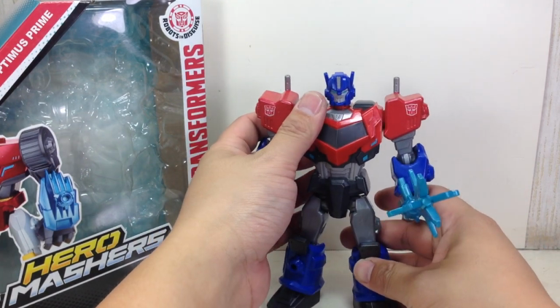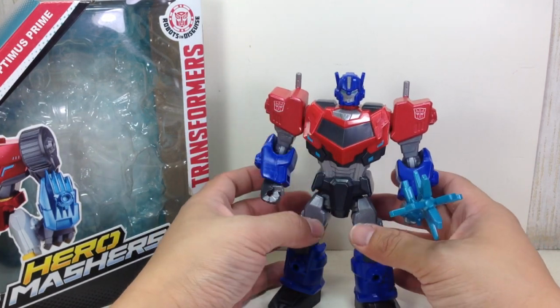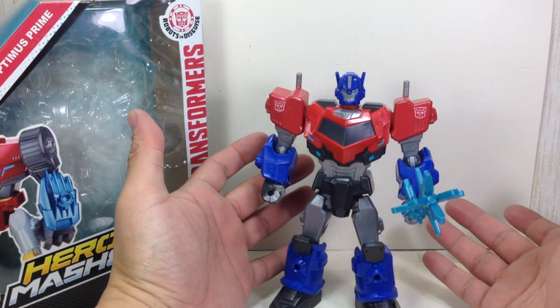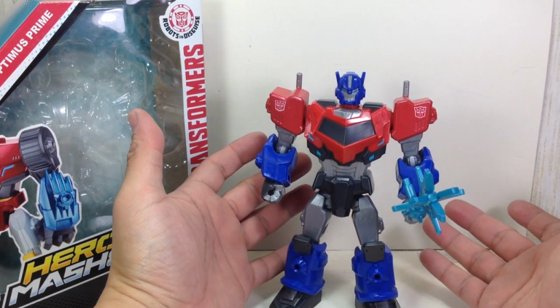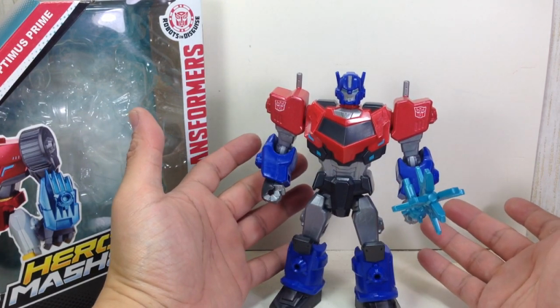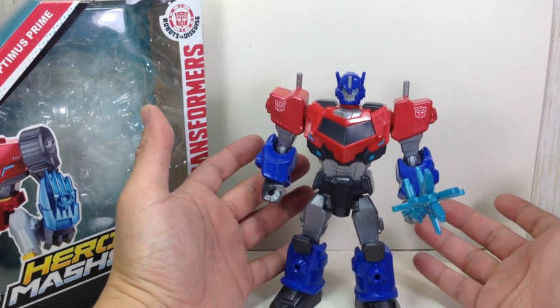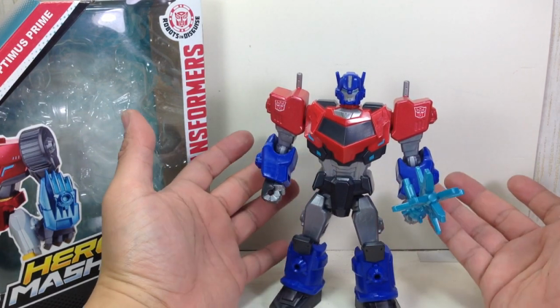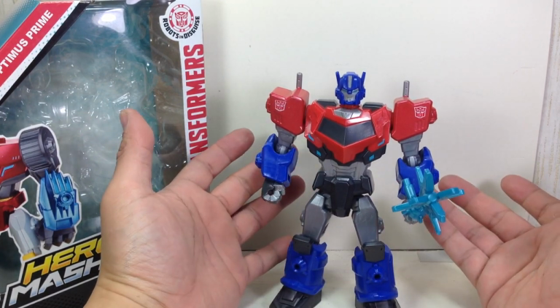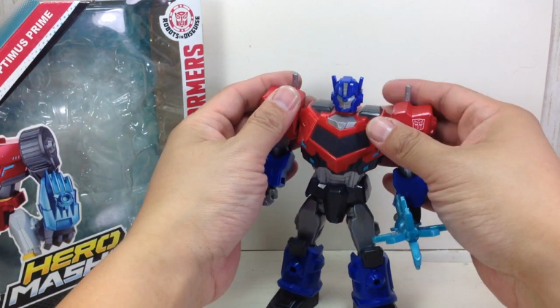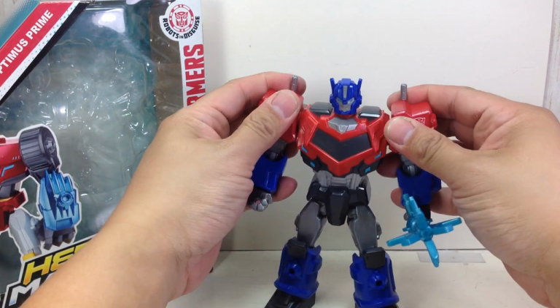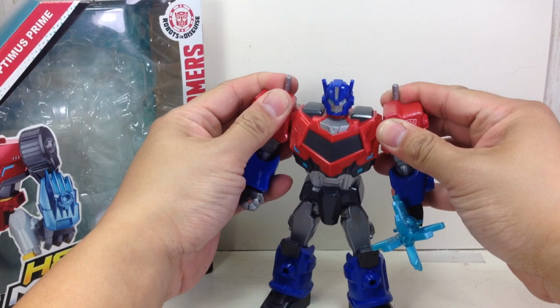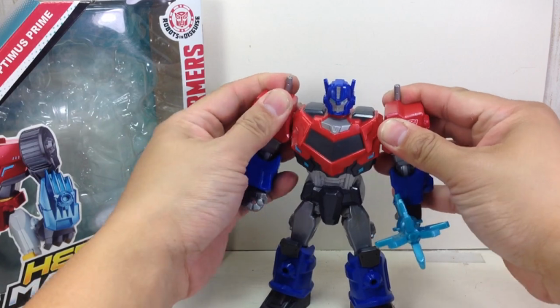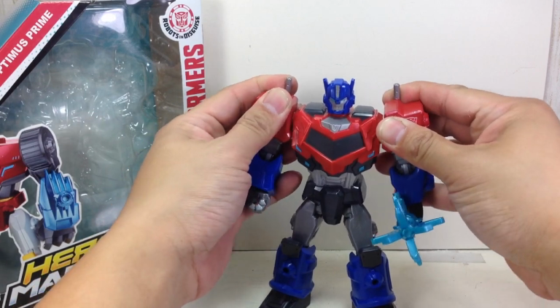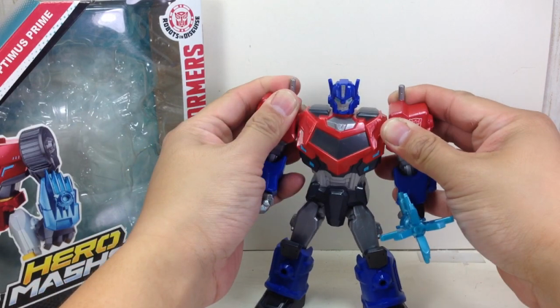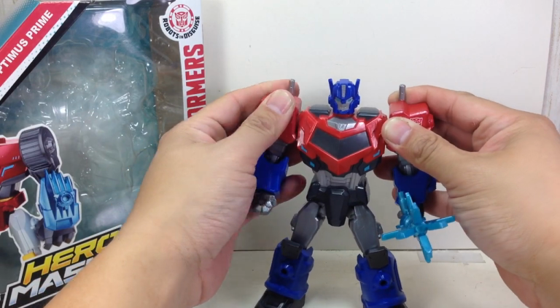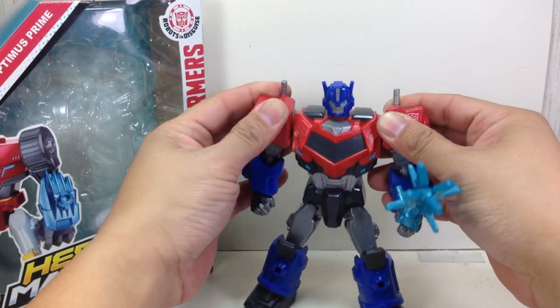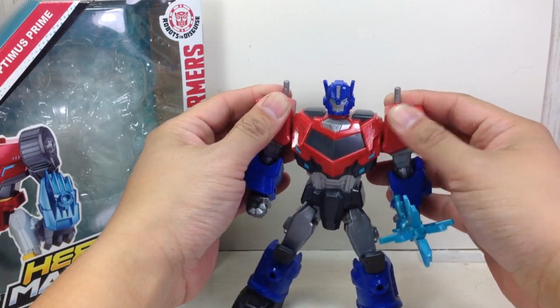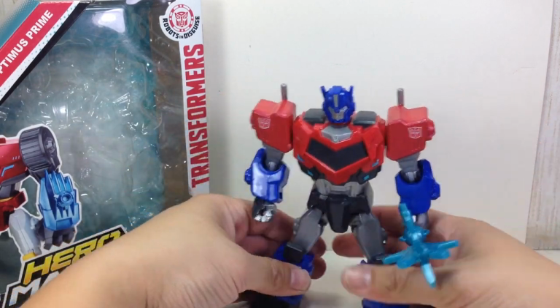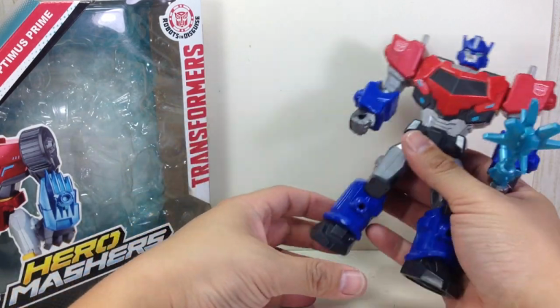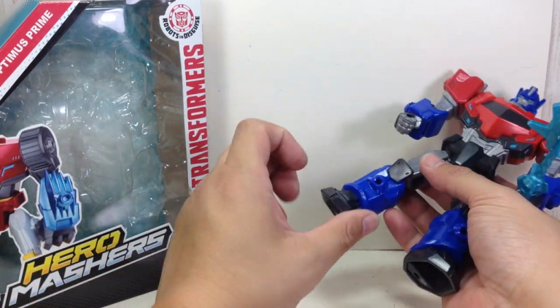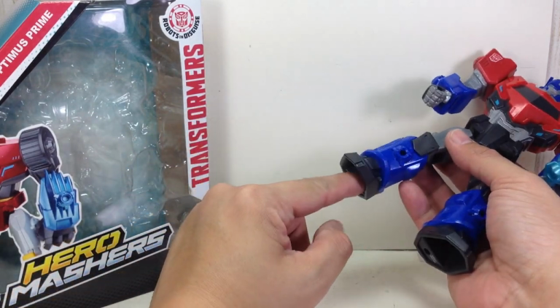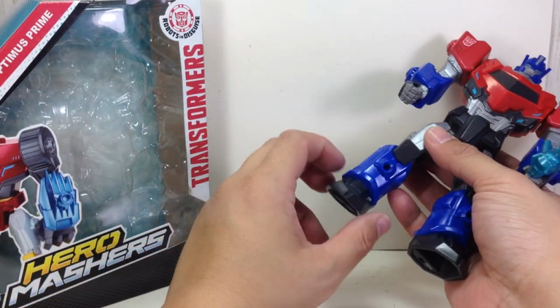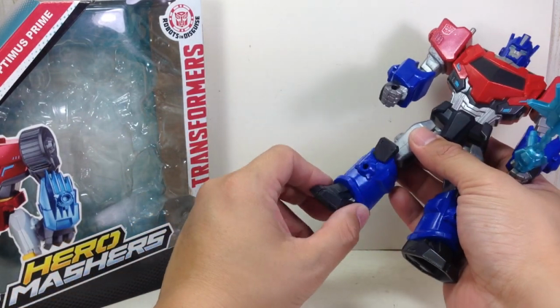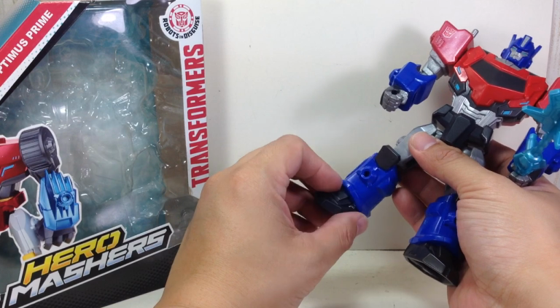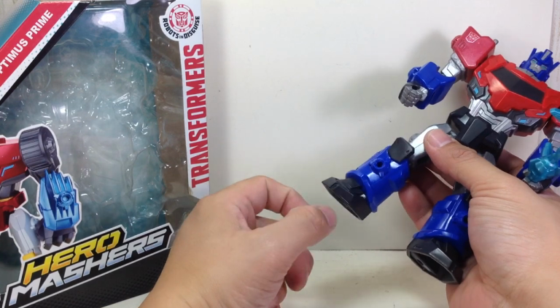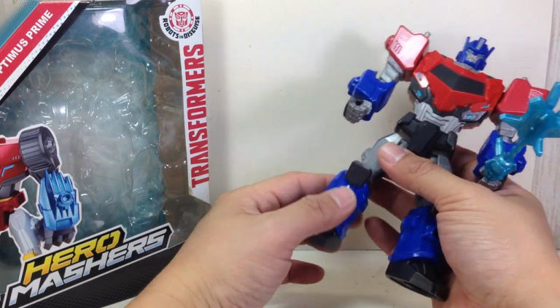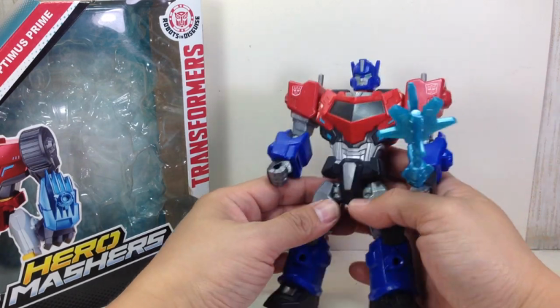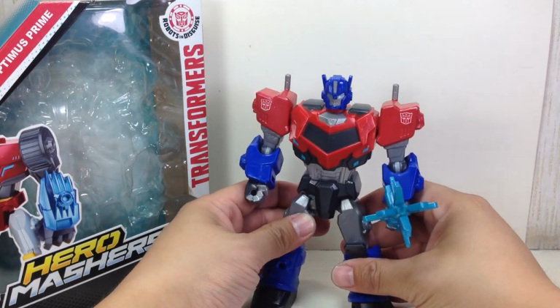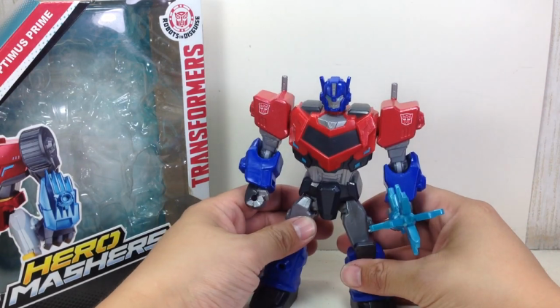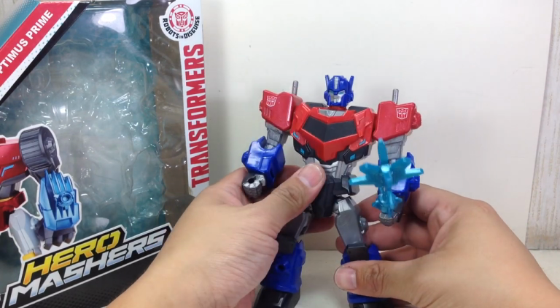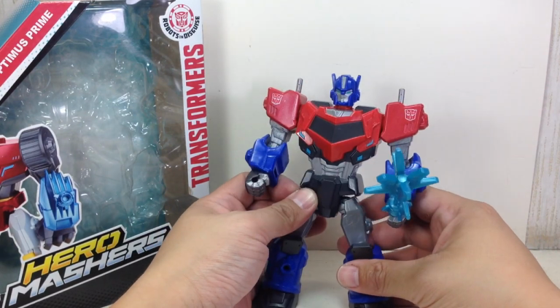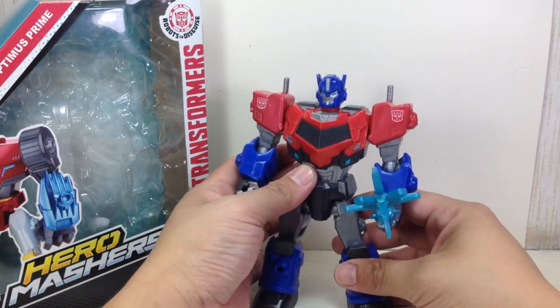It's not the best mashers in the world. It's 2015, so you'll no longer have the ball-hinged shoulders — you'll just have stud shoulders. No ankle articulation whatsoever. Solid ankle, and that's about it.